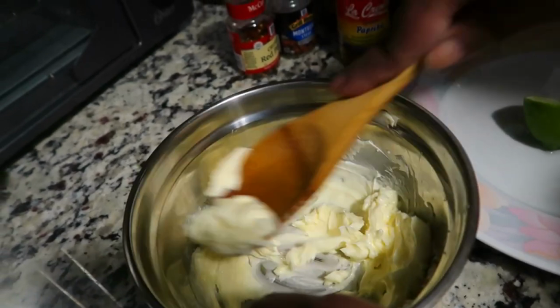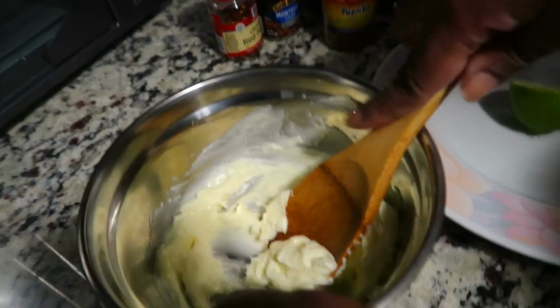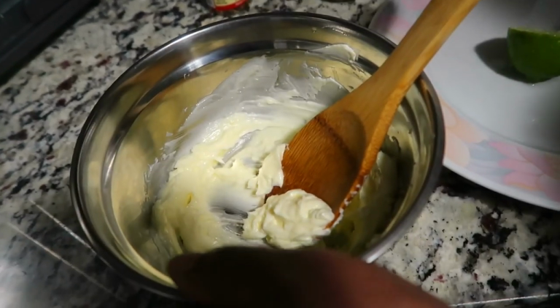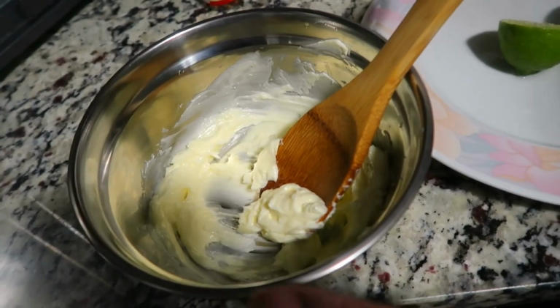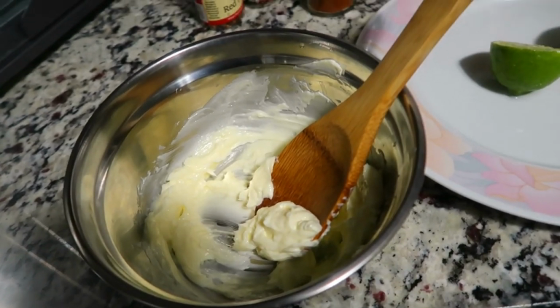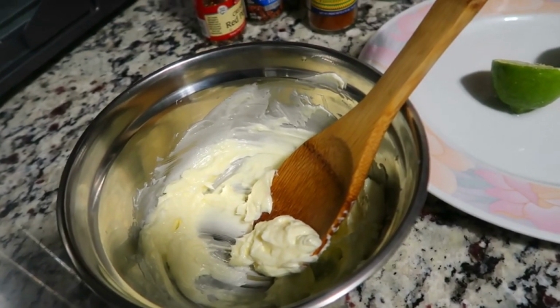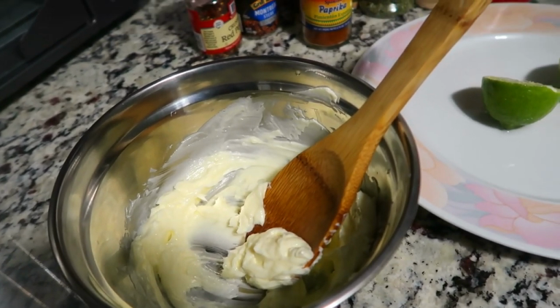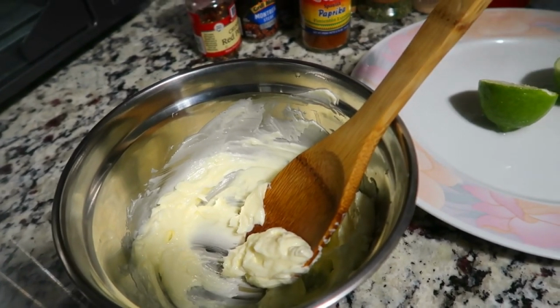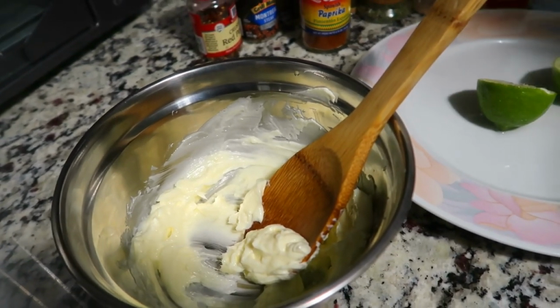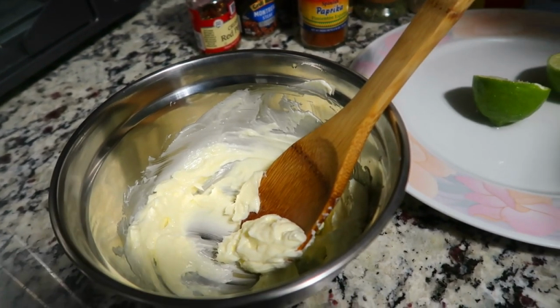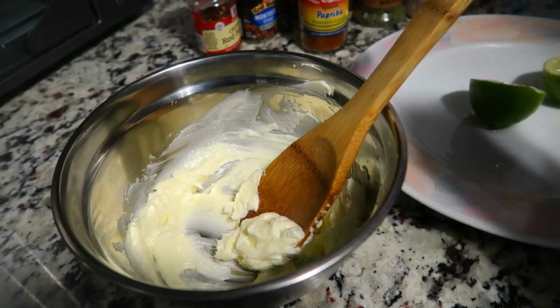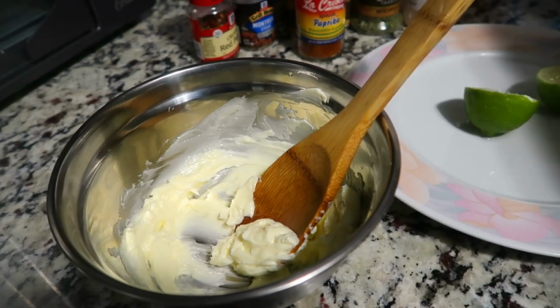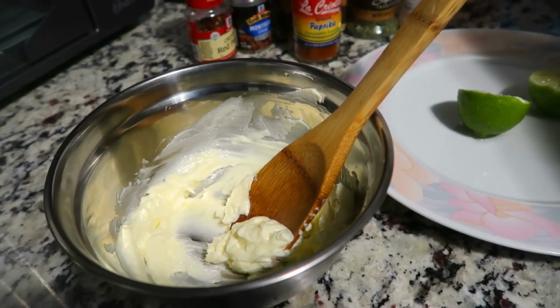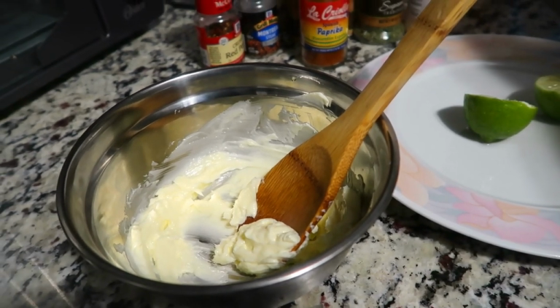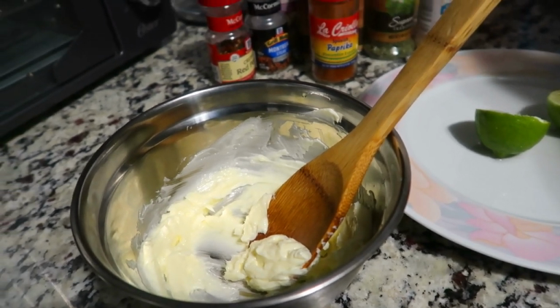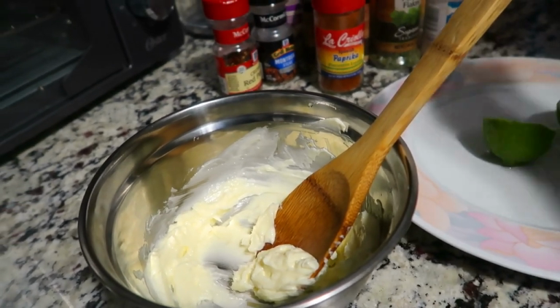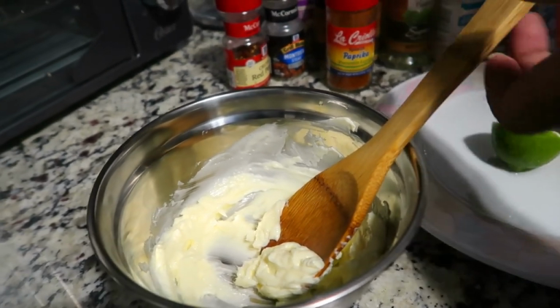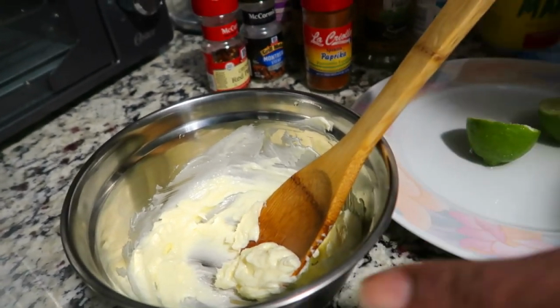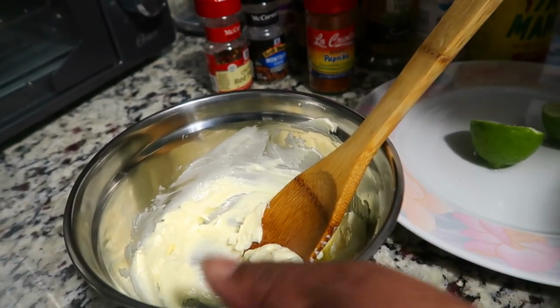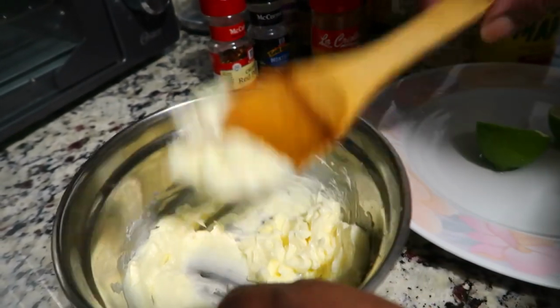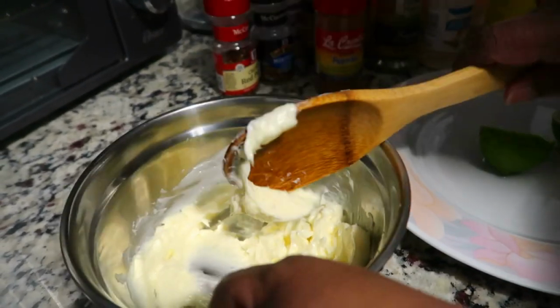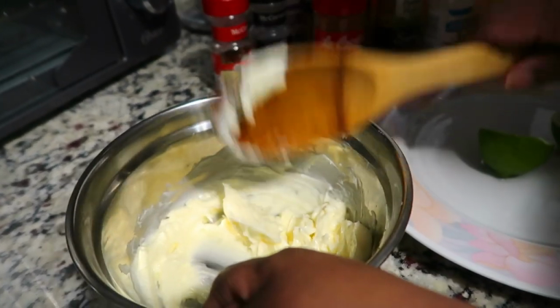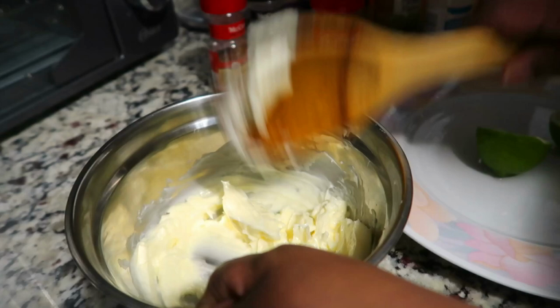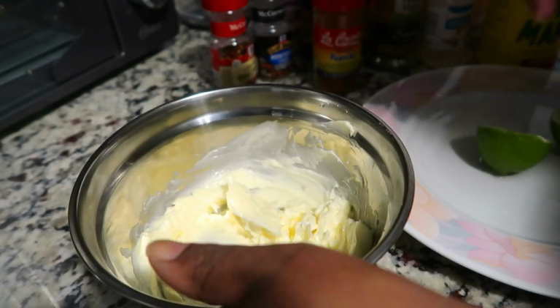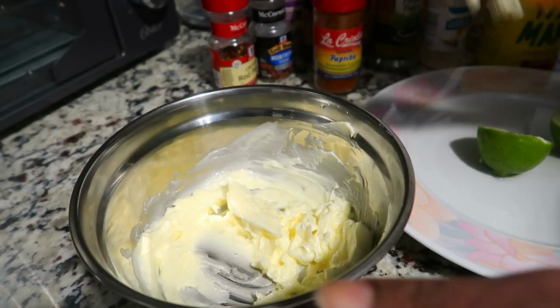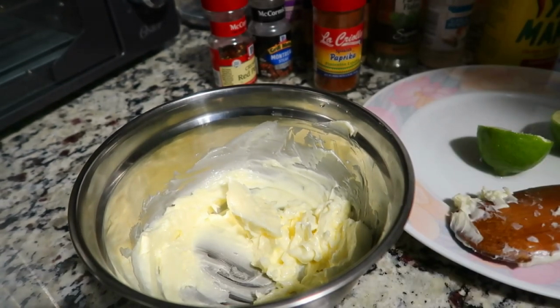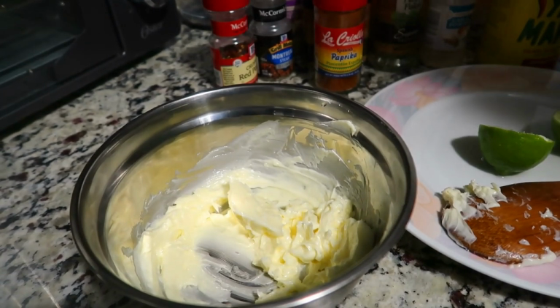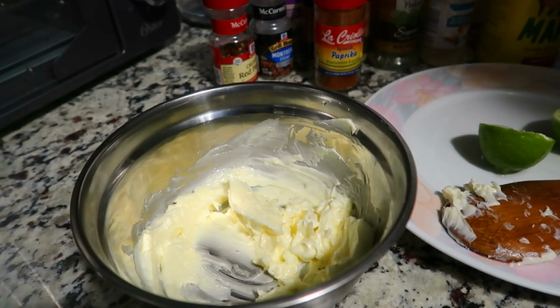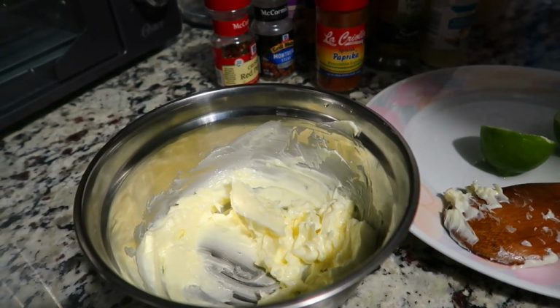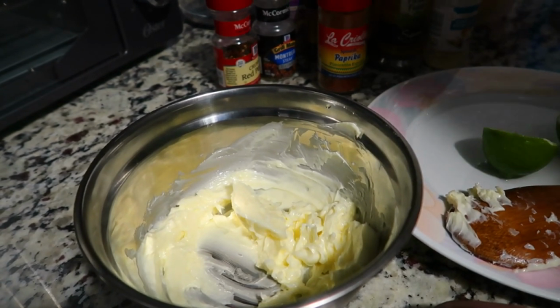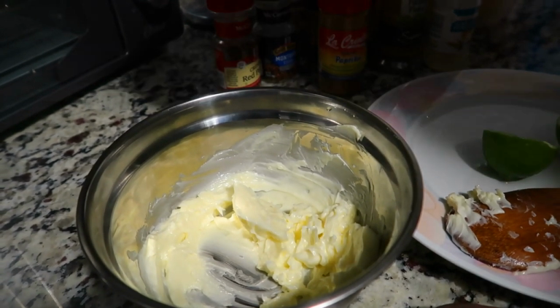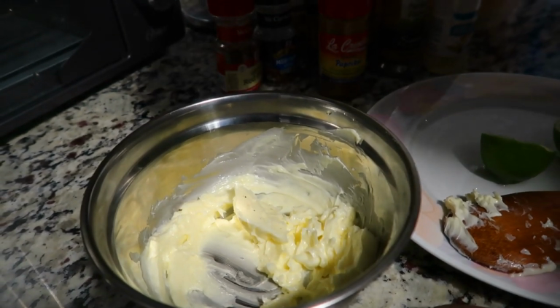If you go to Sam's Club, they actually have a good garlic butter spread. So what we're going to do - we're going to add our Slap Ya Mama seasoning.